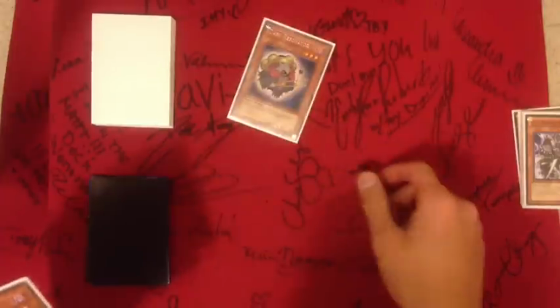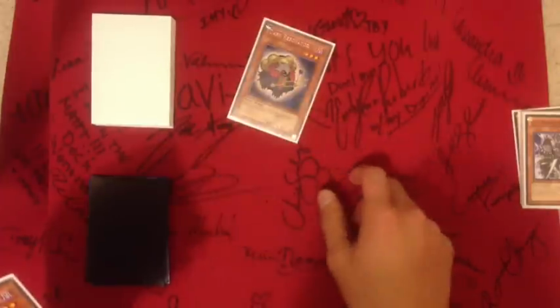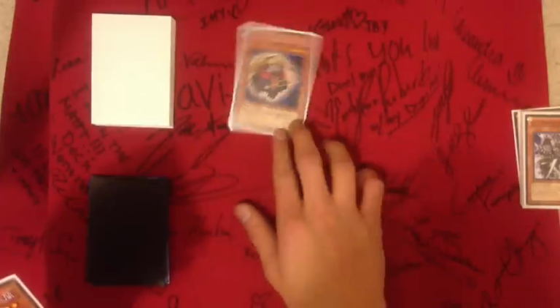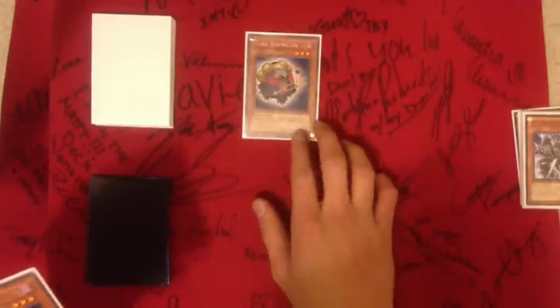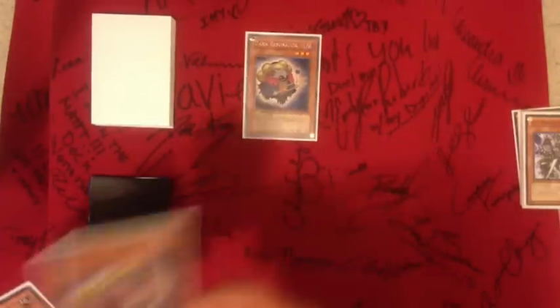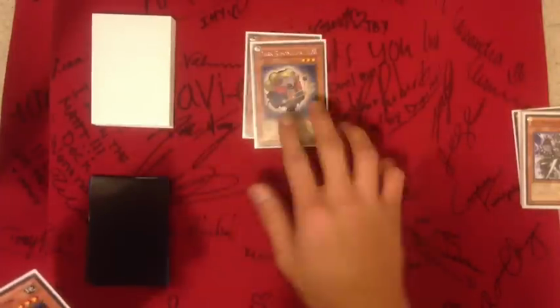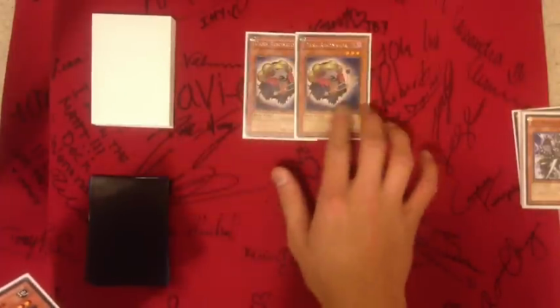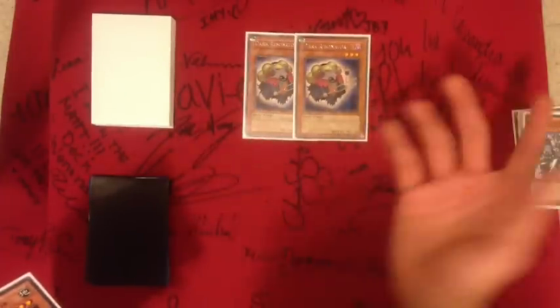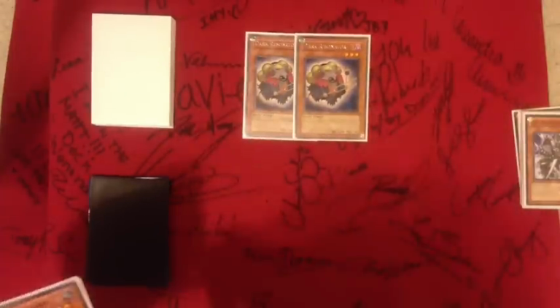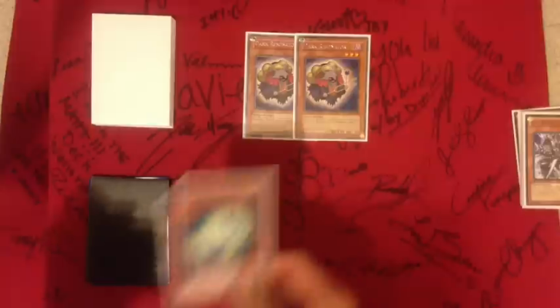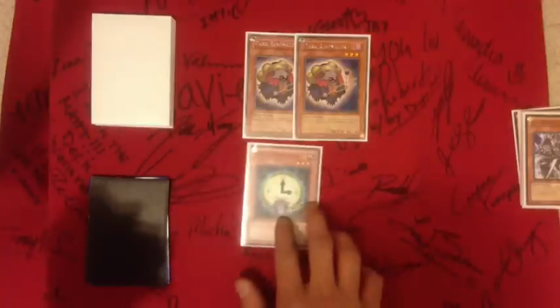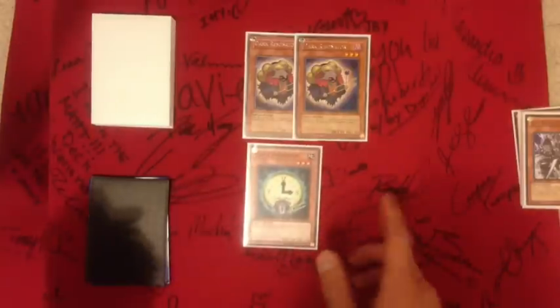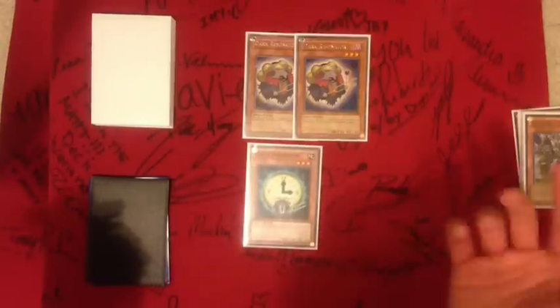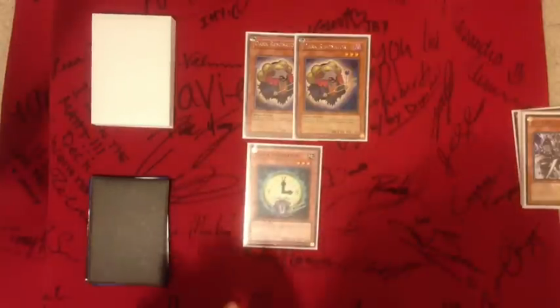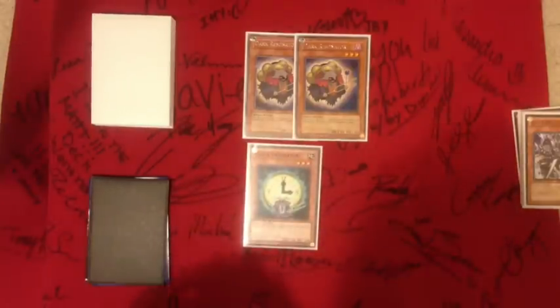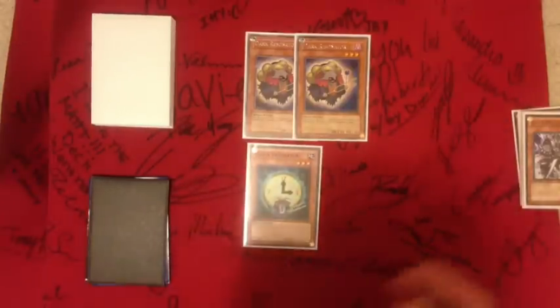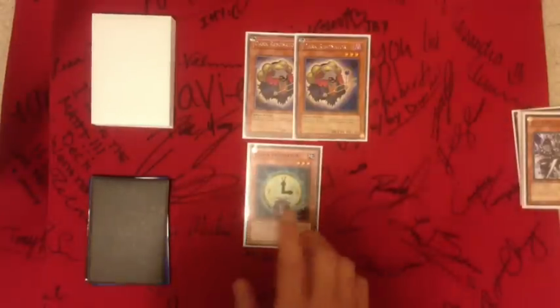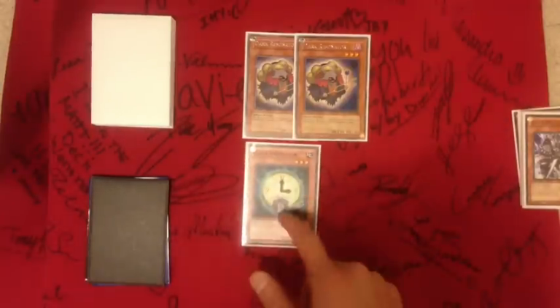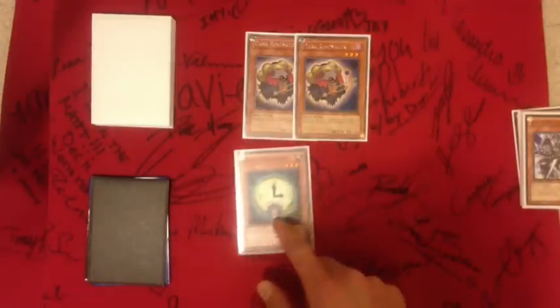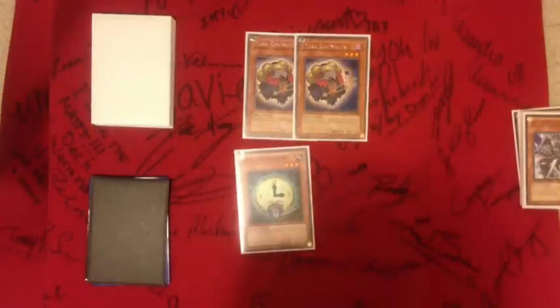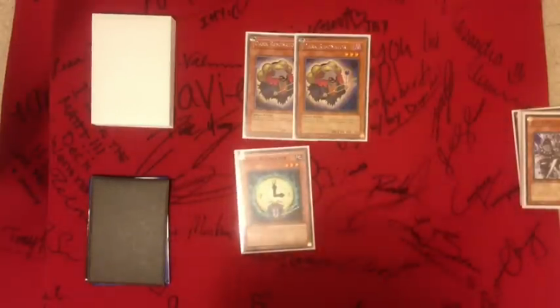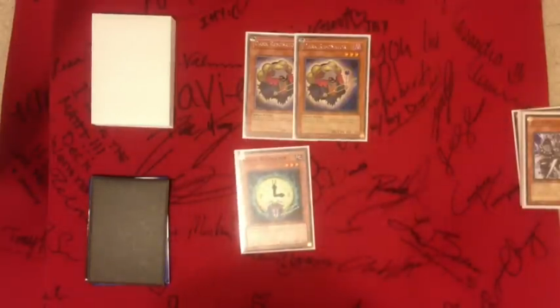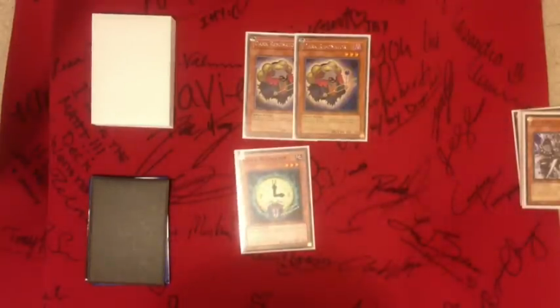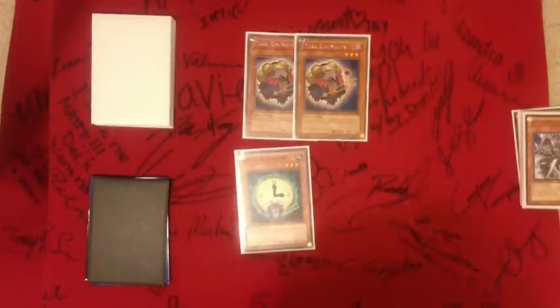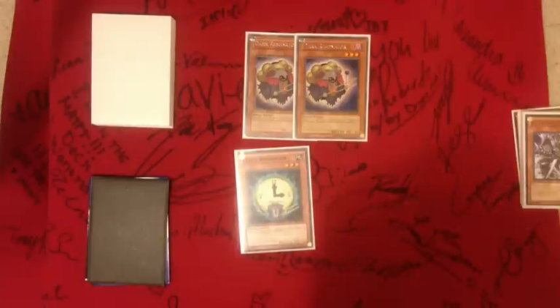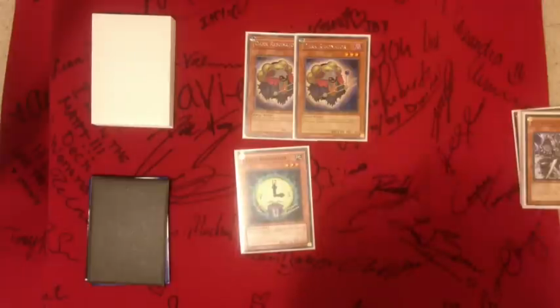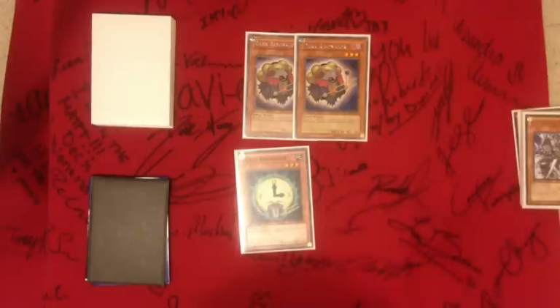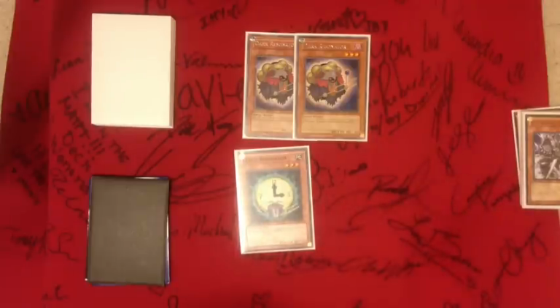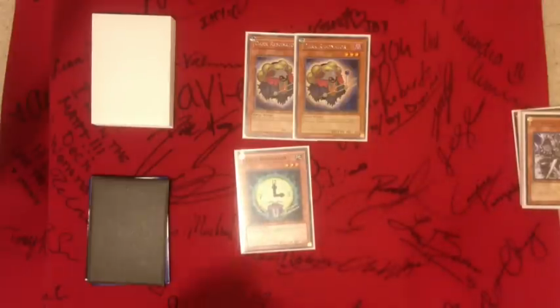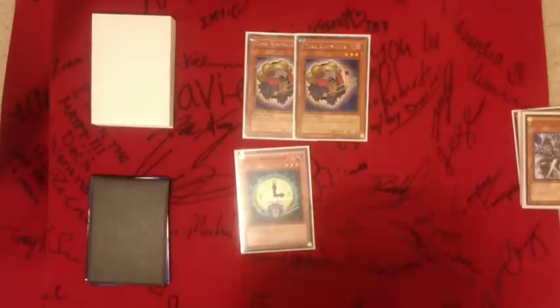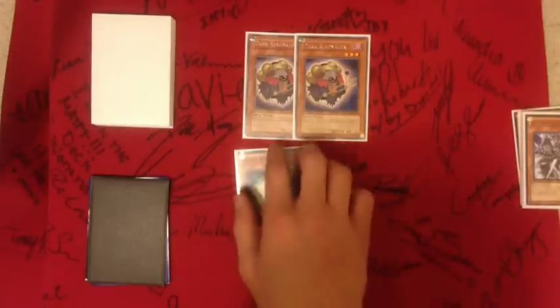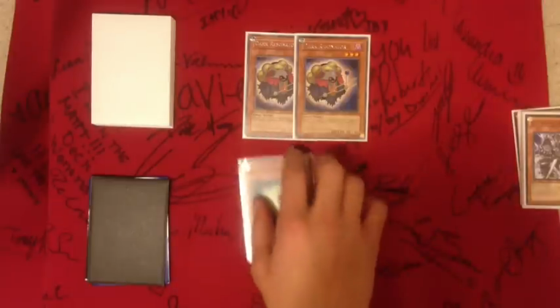For the tuners, I run three-star Dark Resonator — two Dark Resonators, they're Fiend Dark type — and a Clock Resonator, Fiend Earth type. Basically Clock Resonator has to be in face-down defense to be destroyed, and has to be destroyed twice.